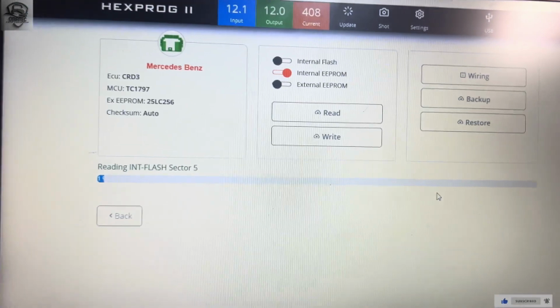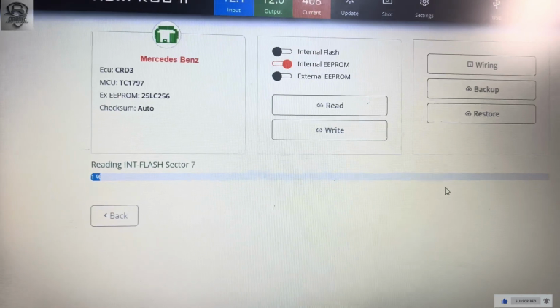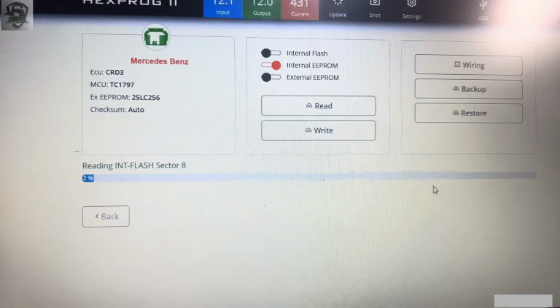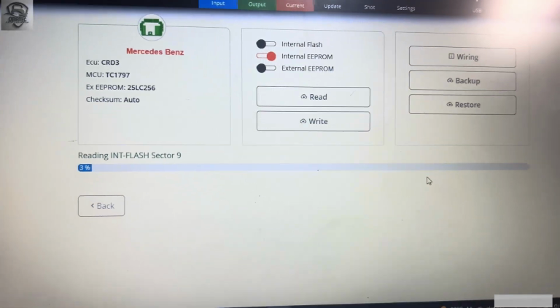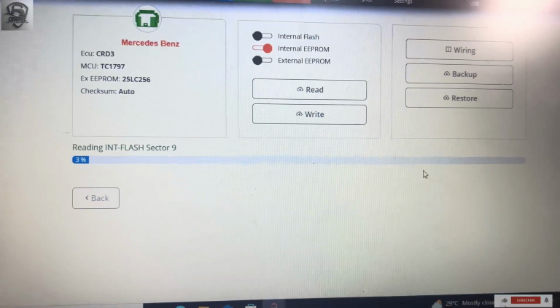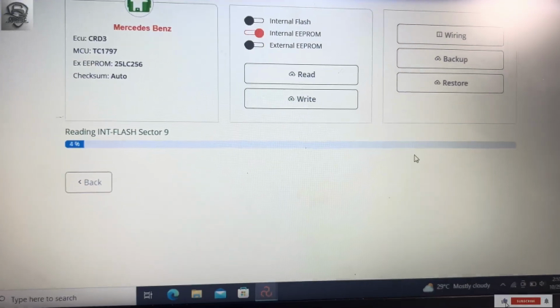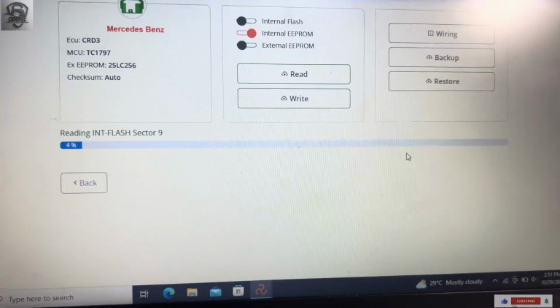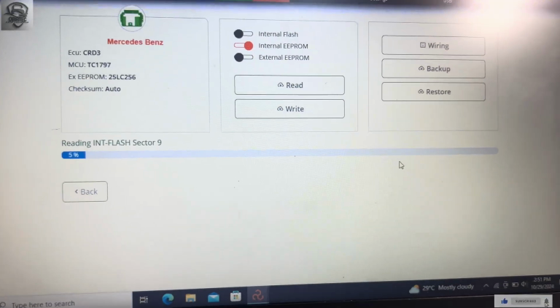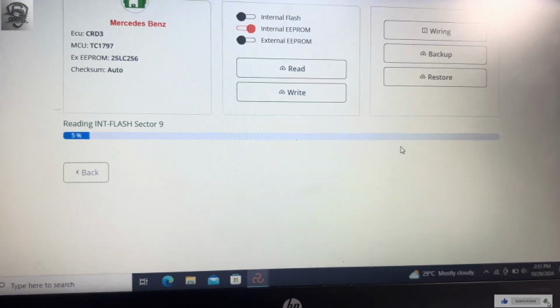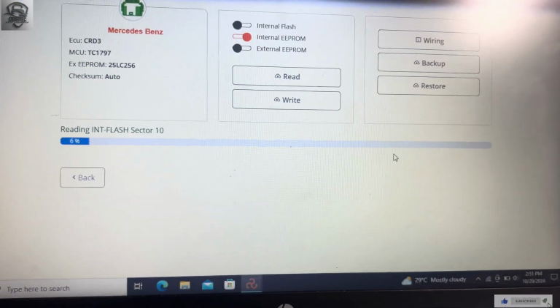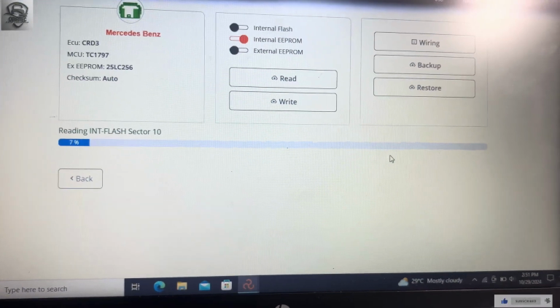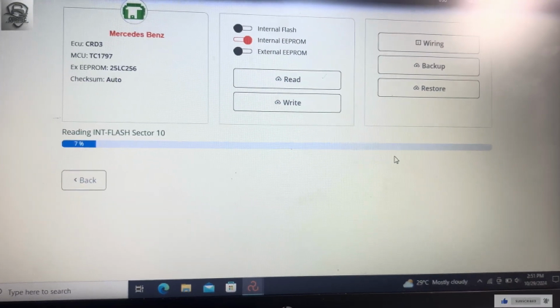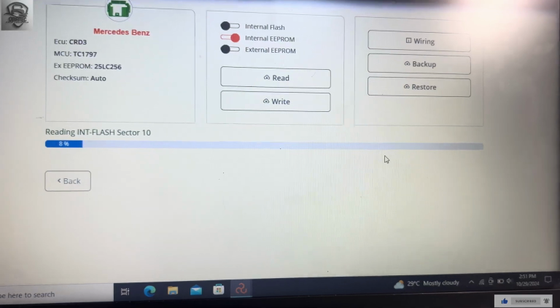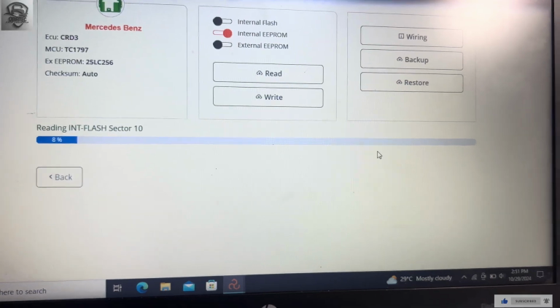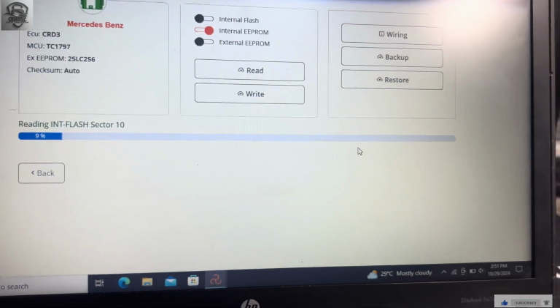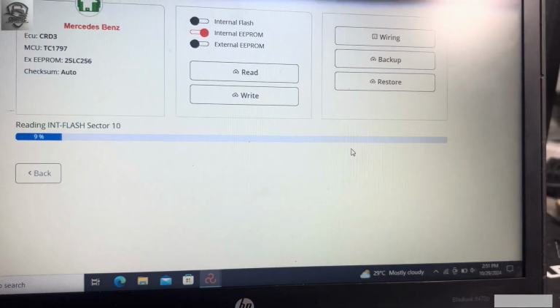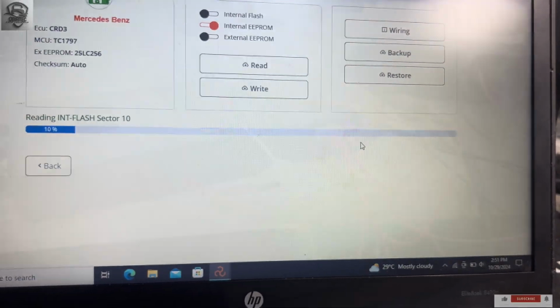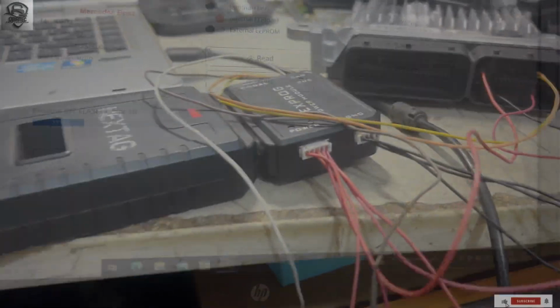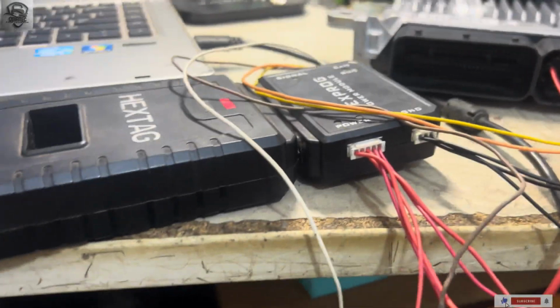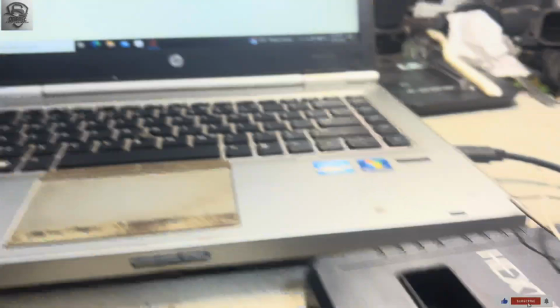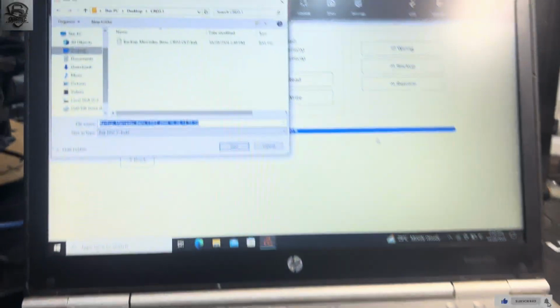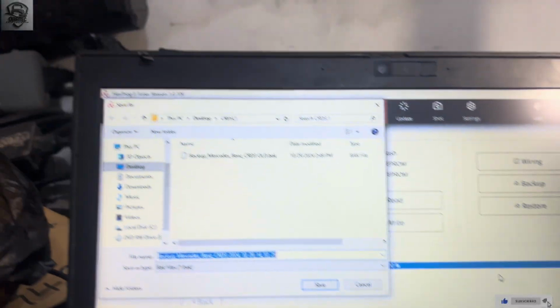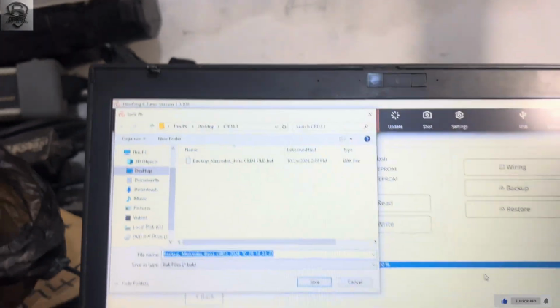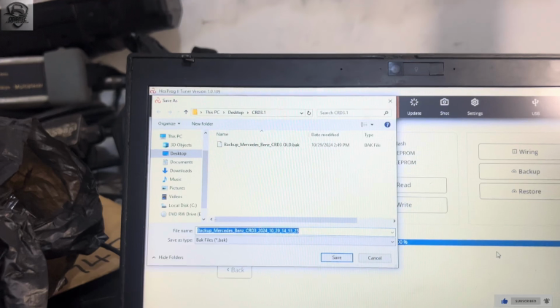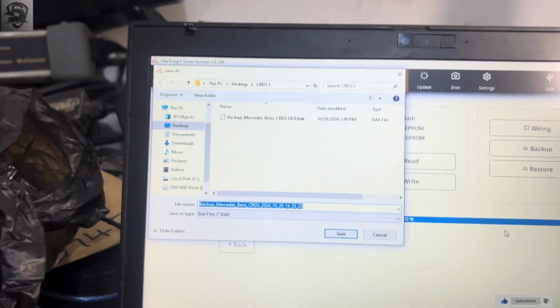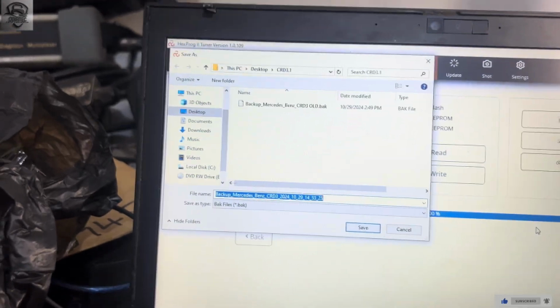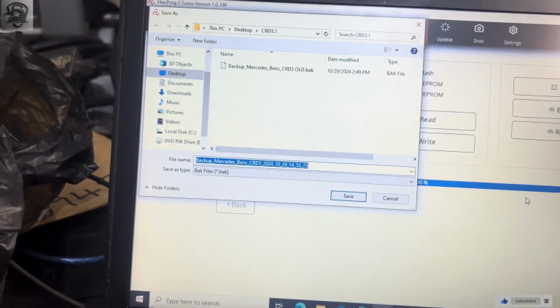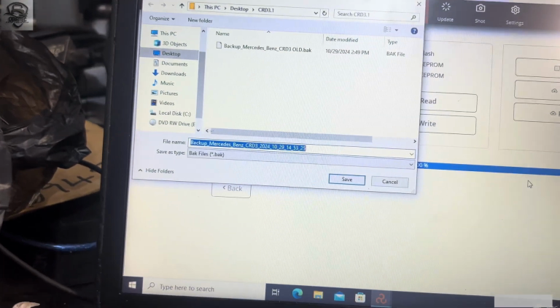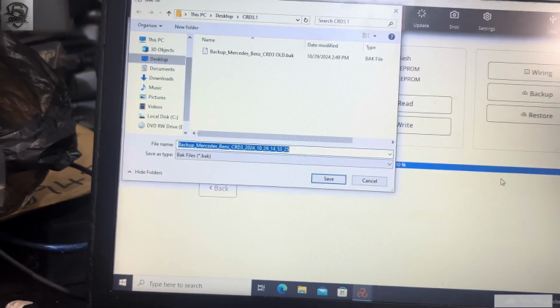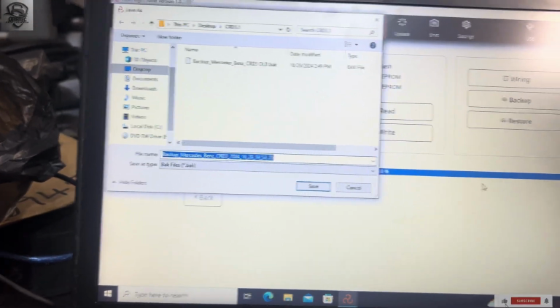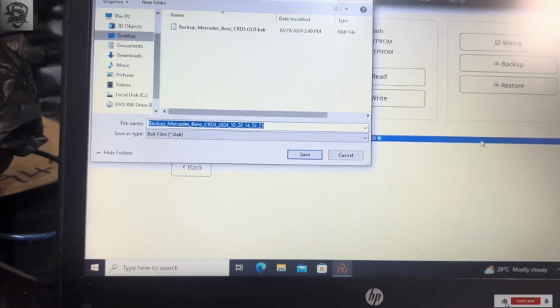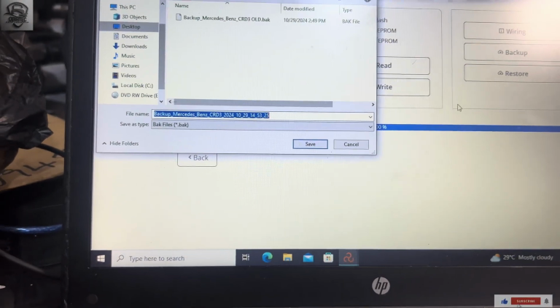The backup is in progress. I'll pause here and start from the session where I'll be writing the data. It is done over here.